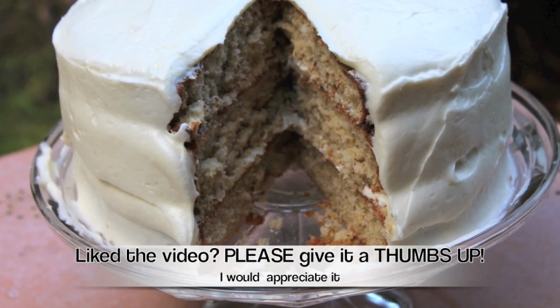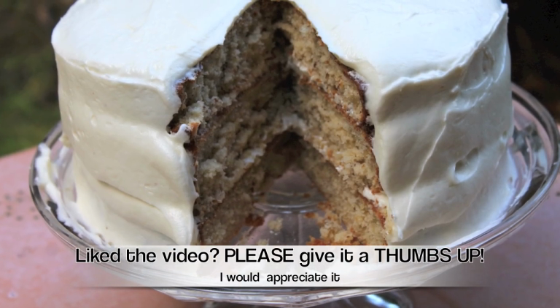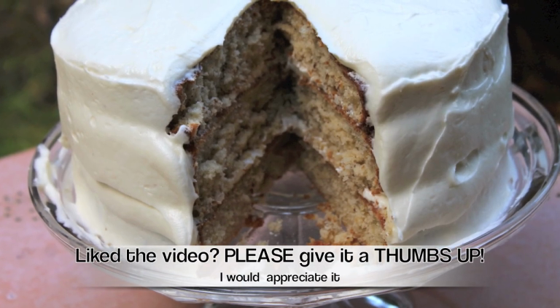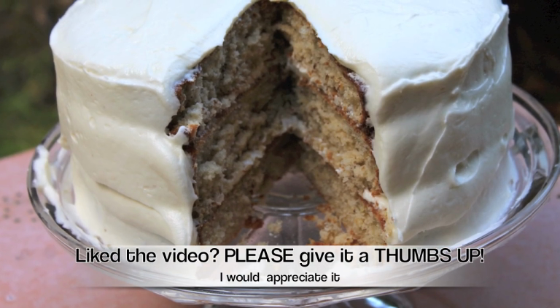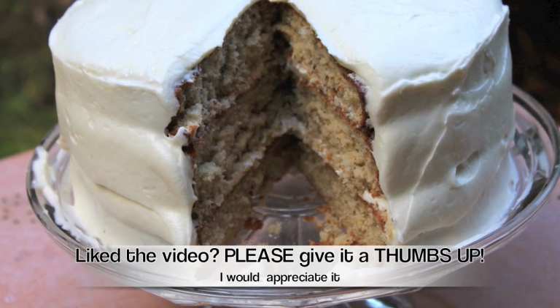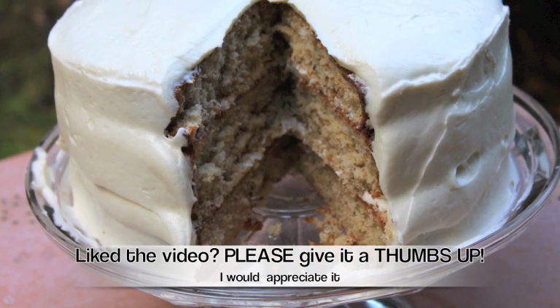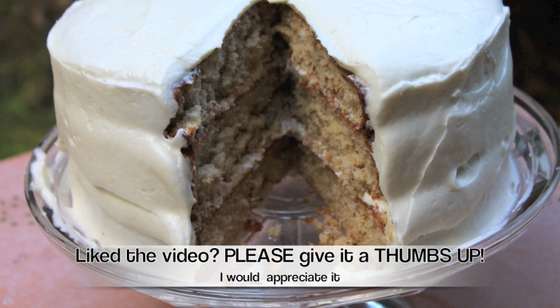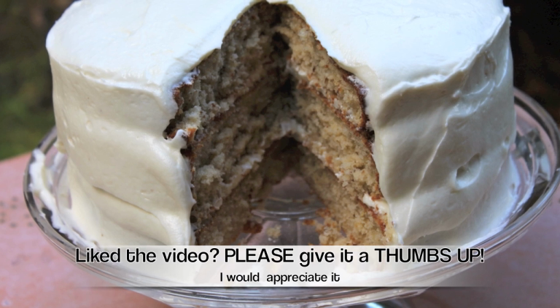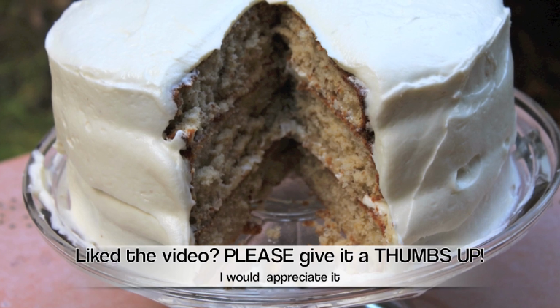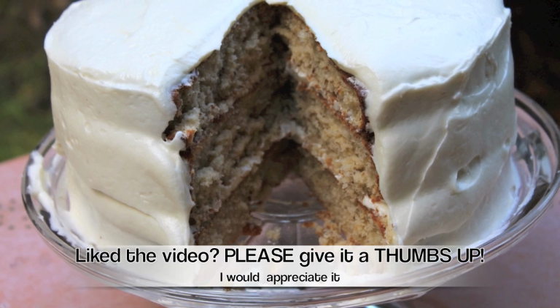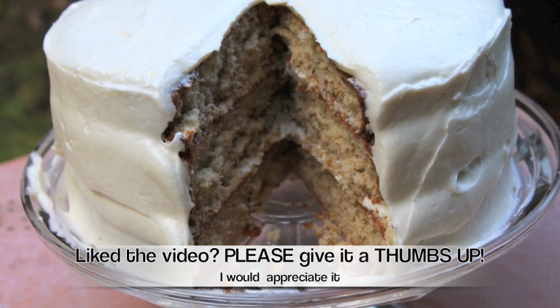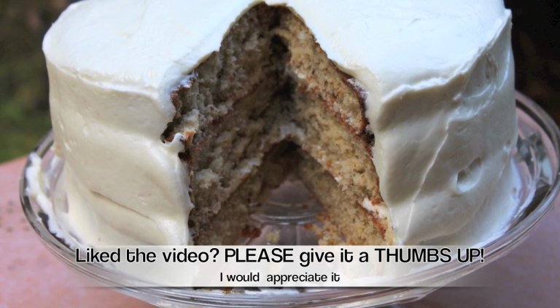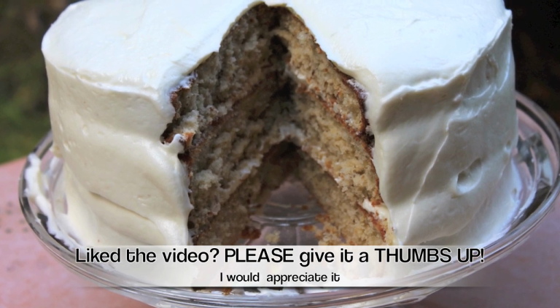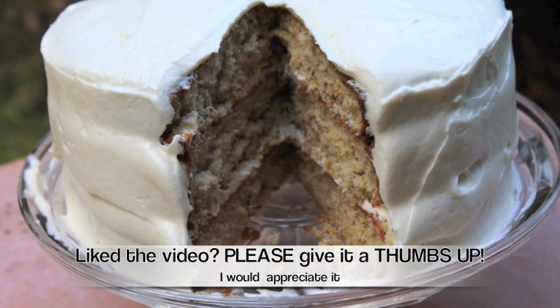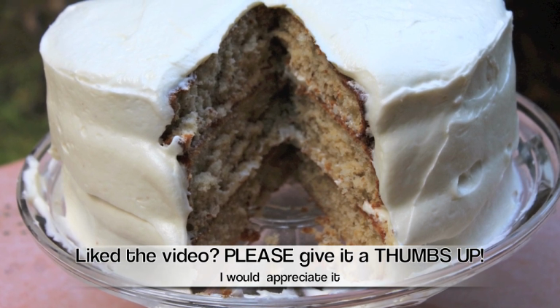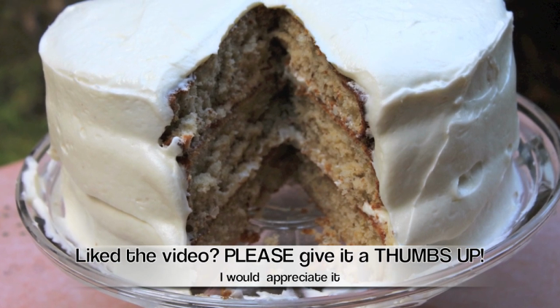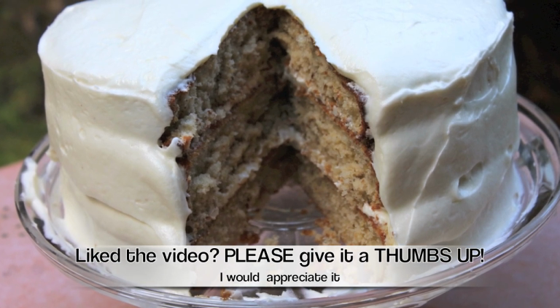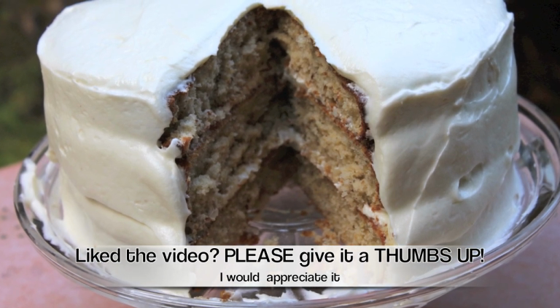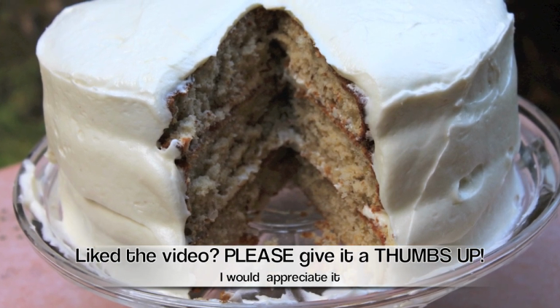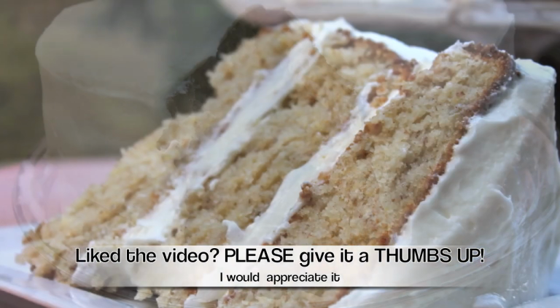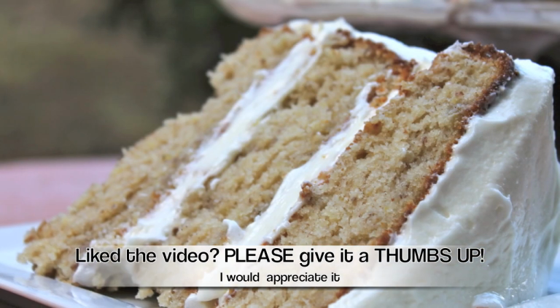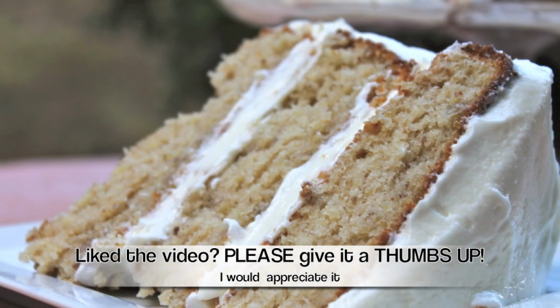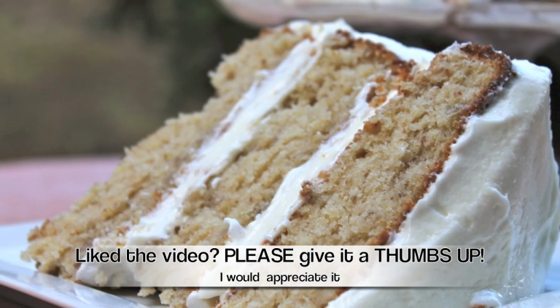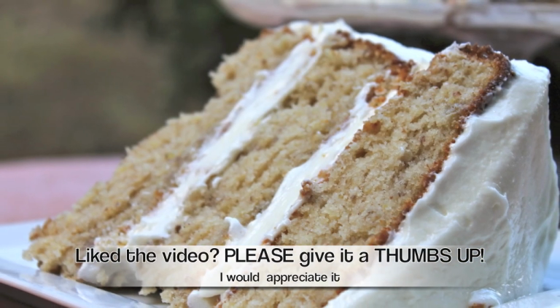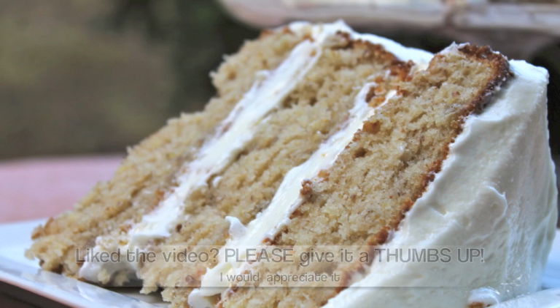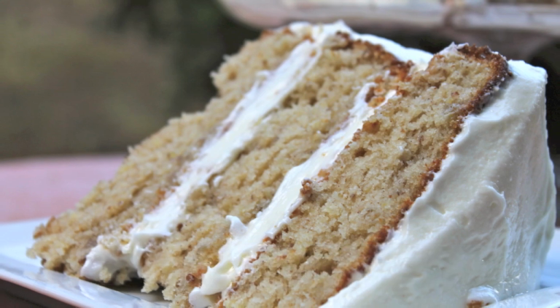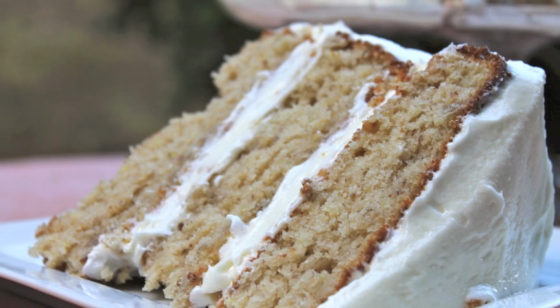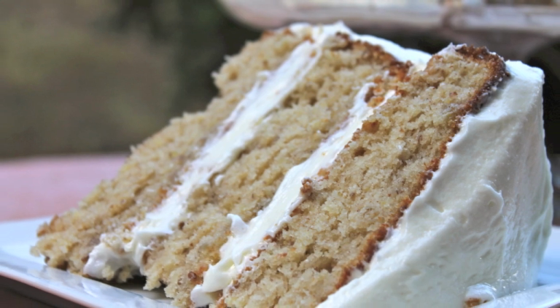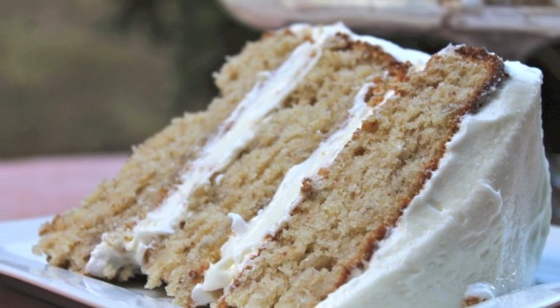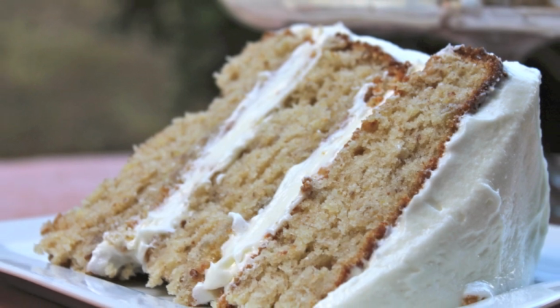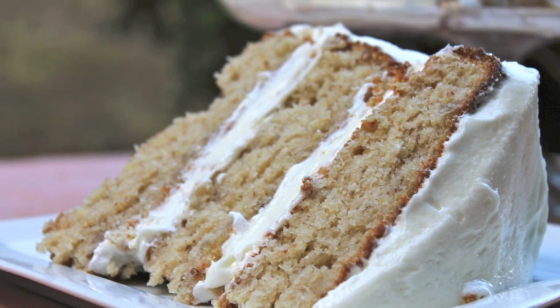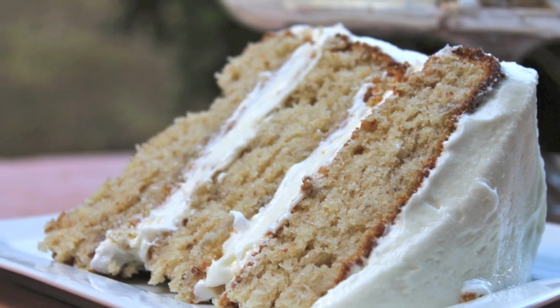If you liked this video, please give it a thumbs up — I would really appreciate that. And if you are not subscribed to my channel, please do so, I would love to keep in touch. See you all soon.